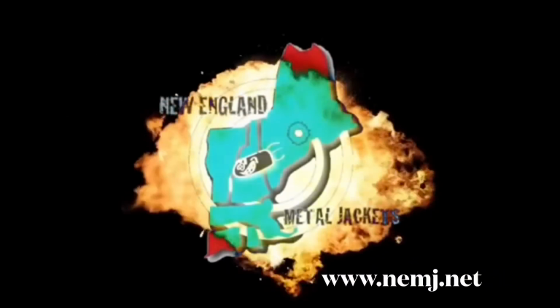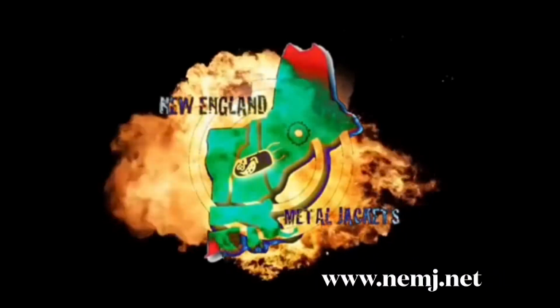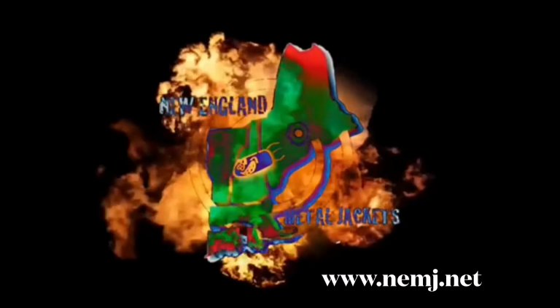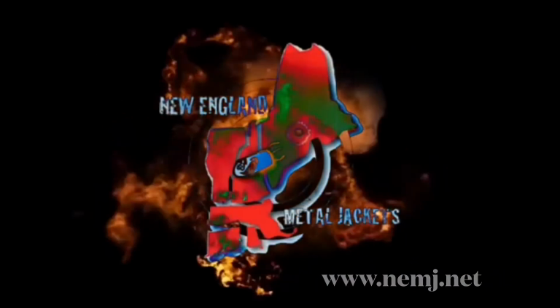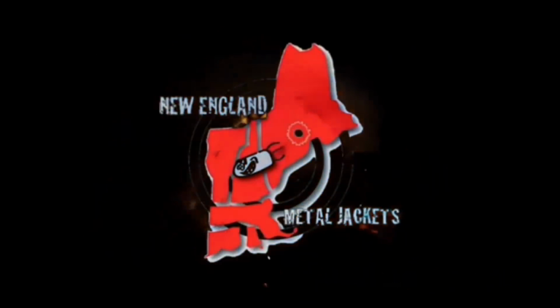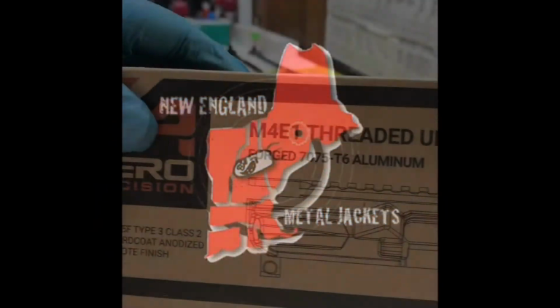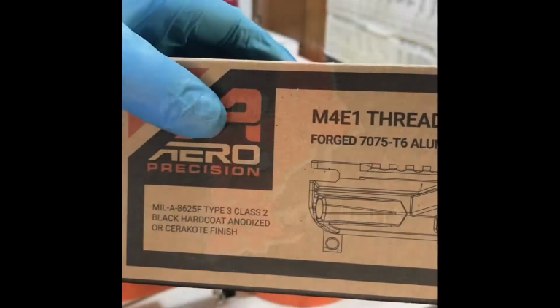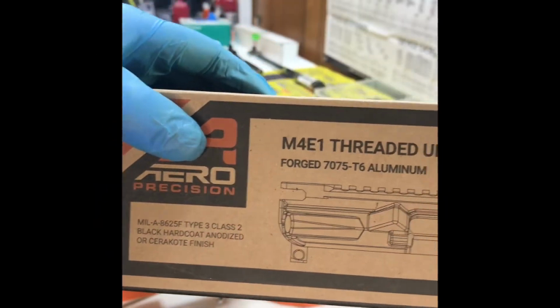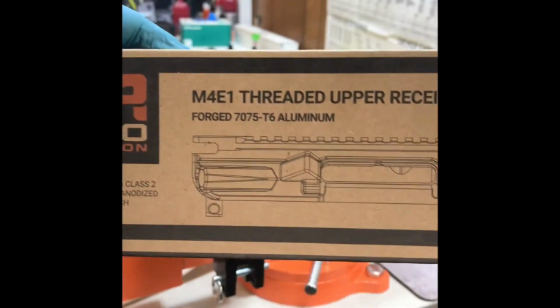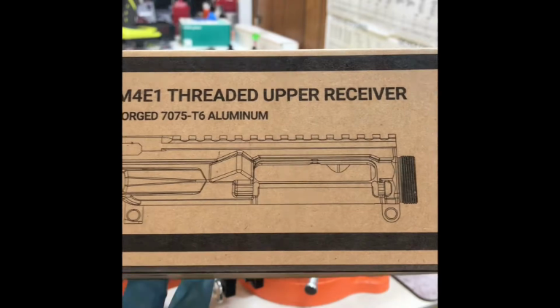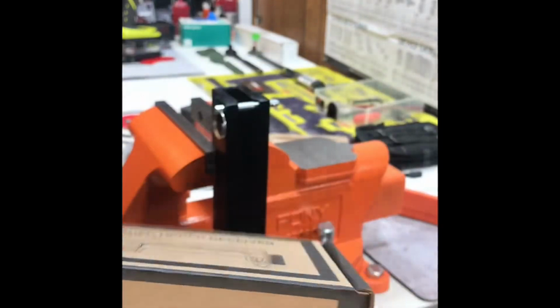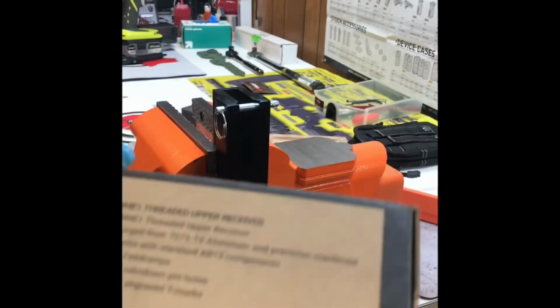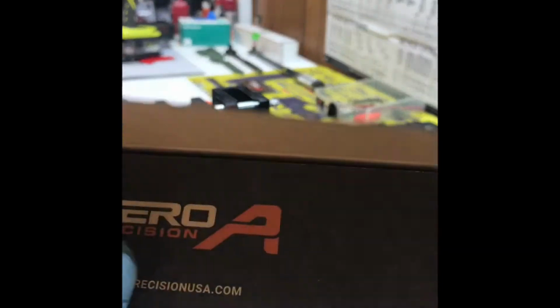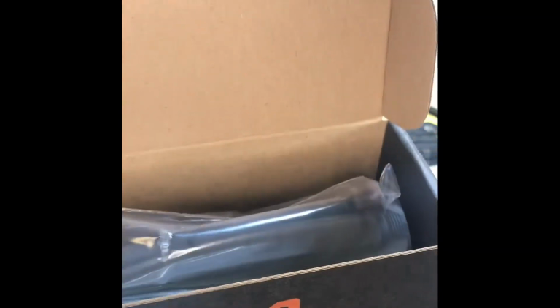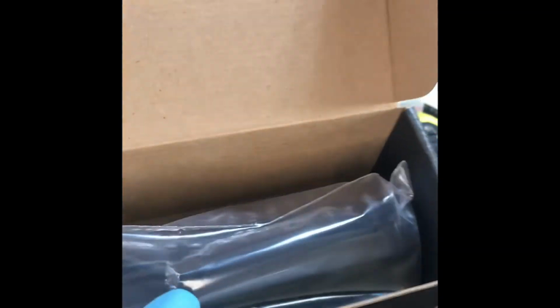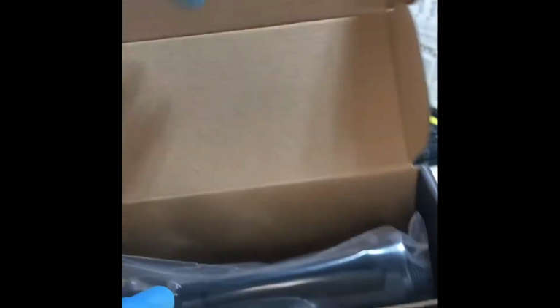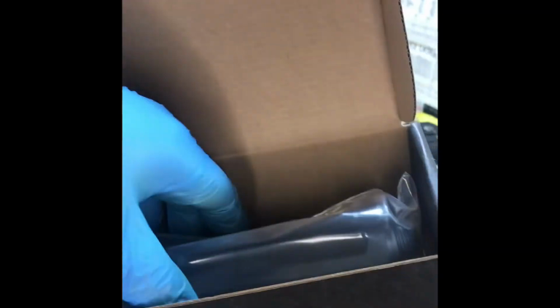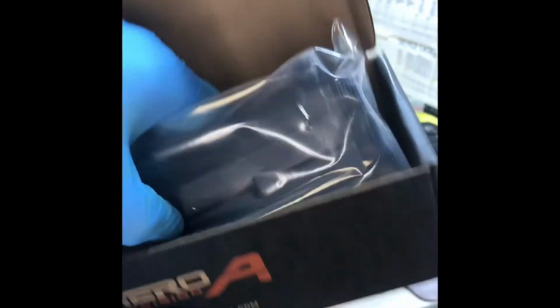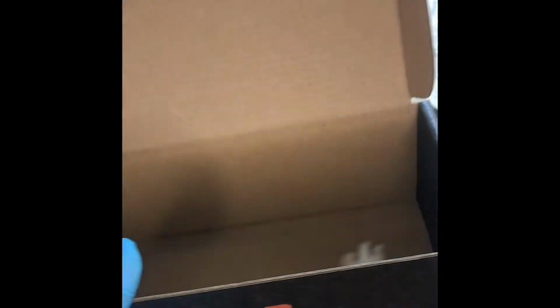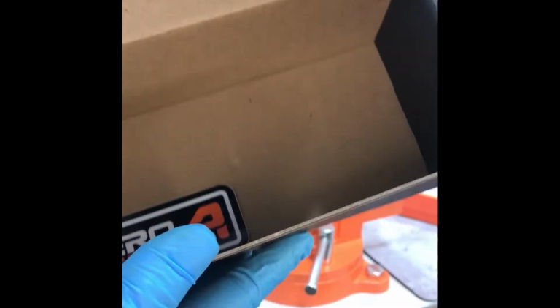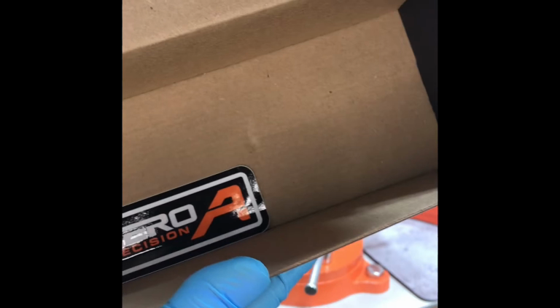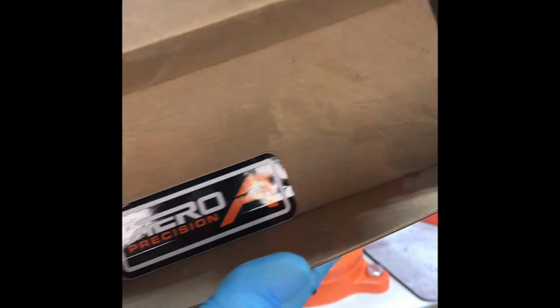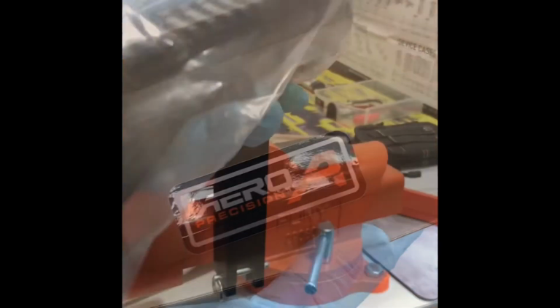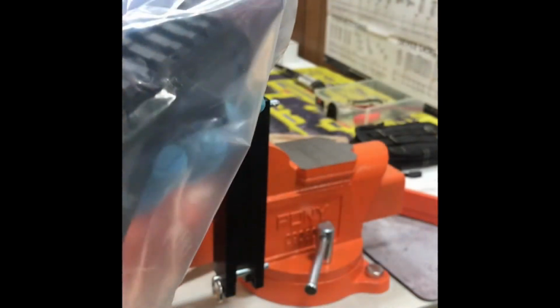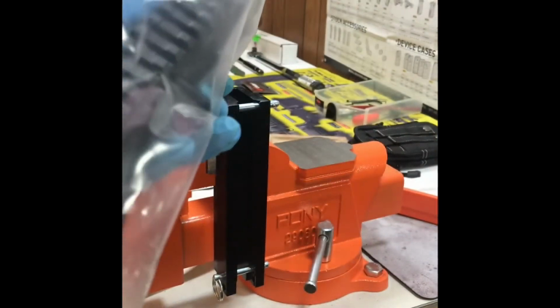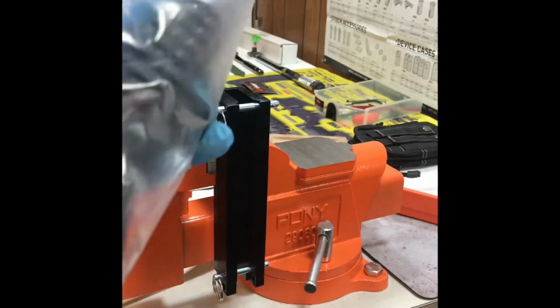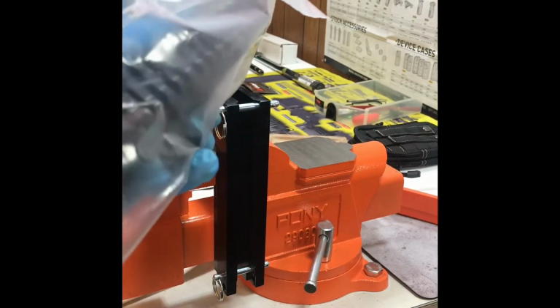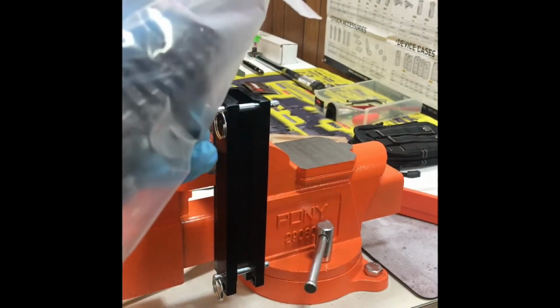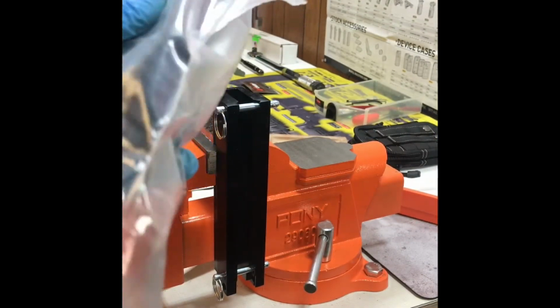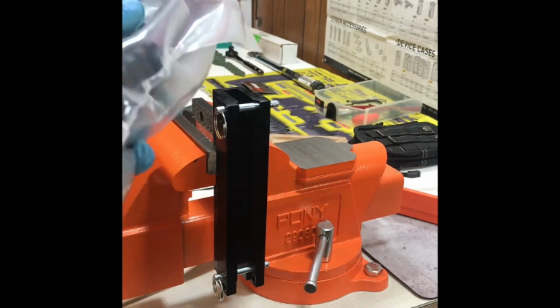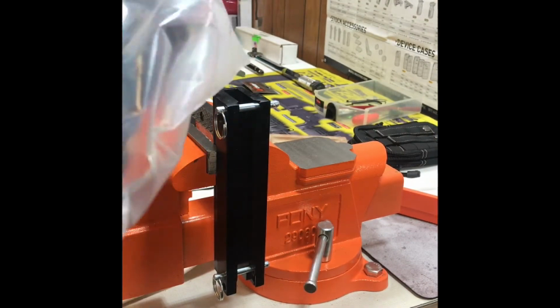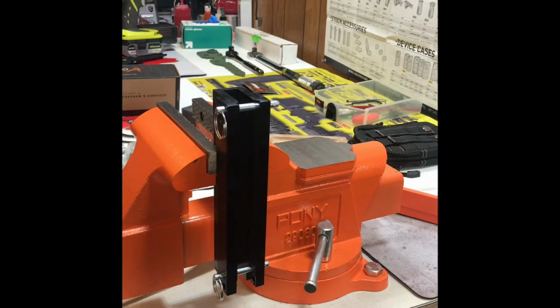Thanks for tuning in to another New England Metal Jackets video. Here we're taking an M4E1 Arrow Precision Upper Receiver out of its box, taking a look at it. We are getting ready to lap this bad boy for a customer of ours.